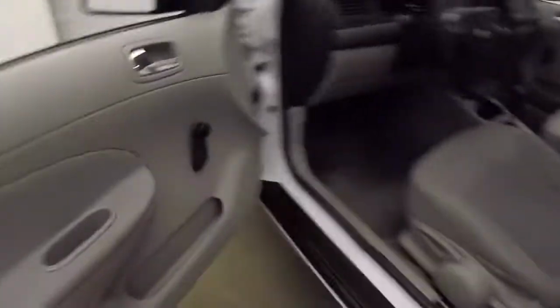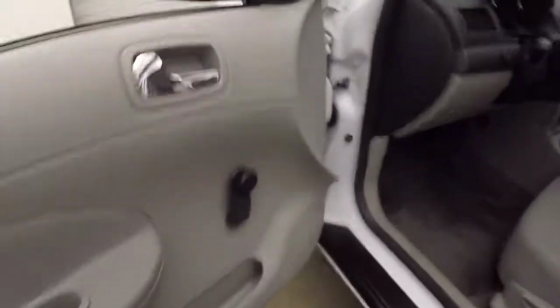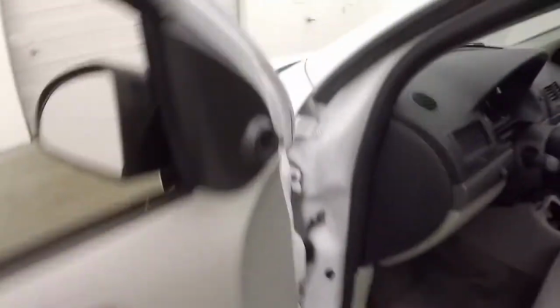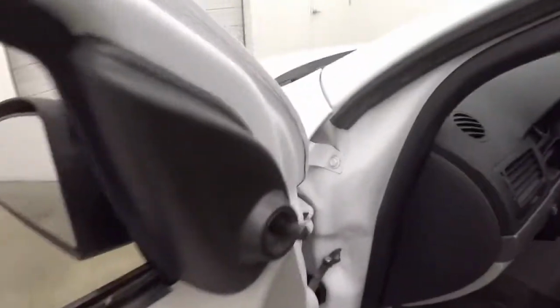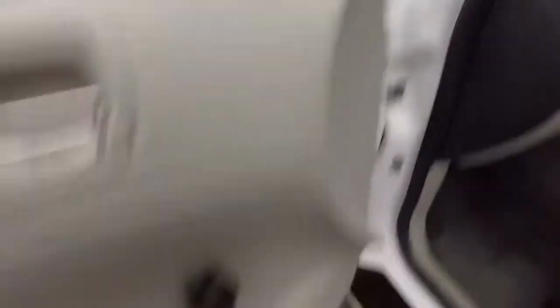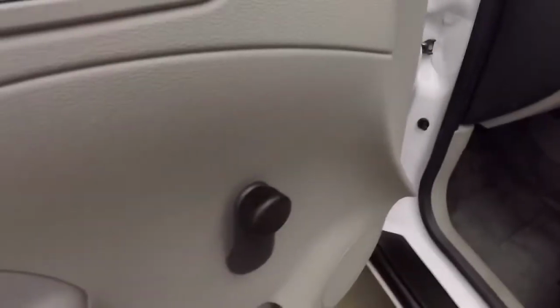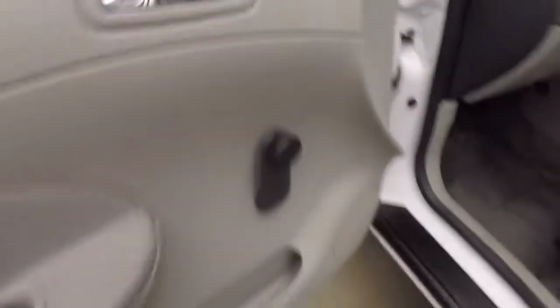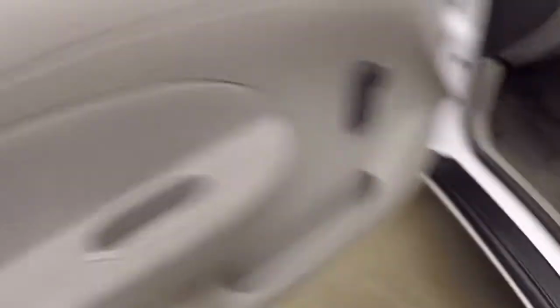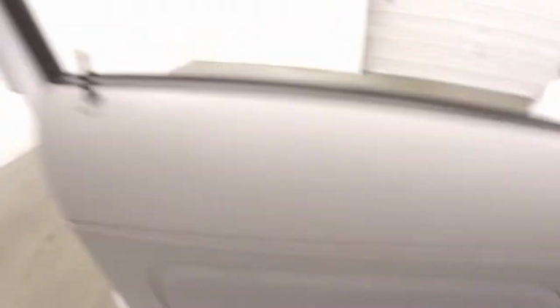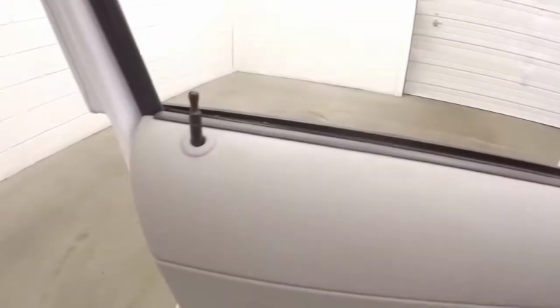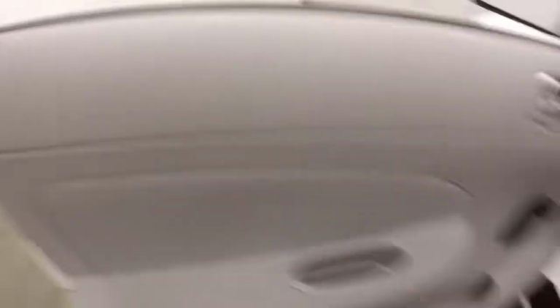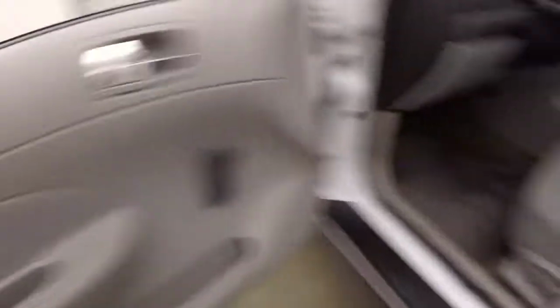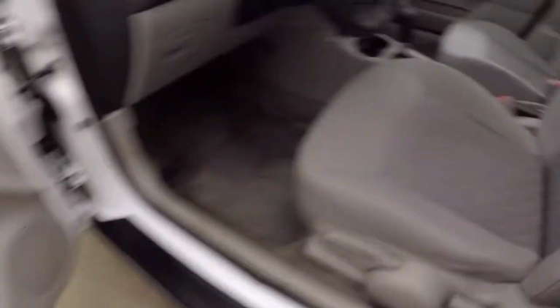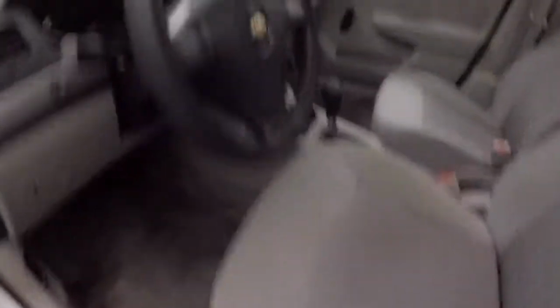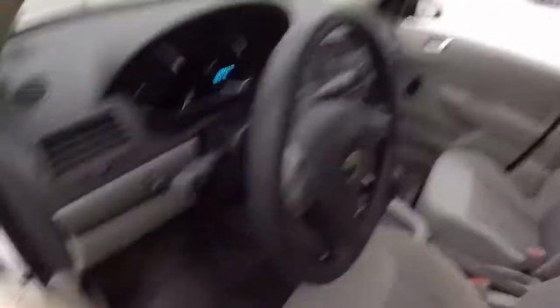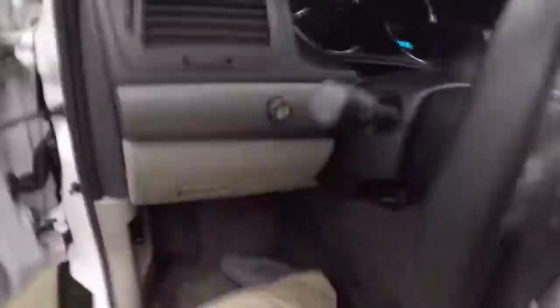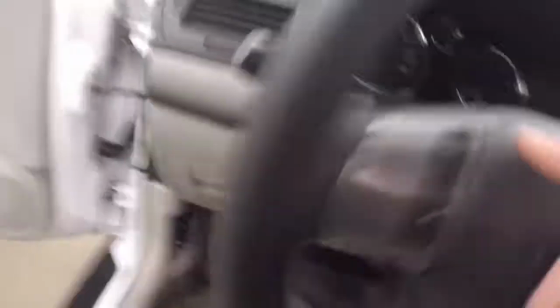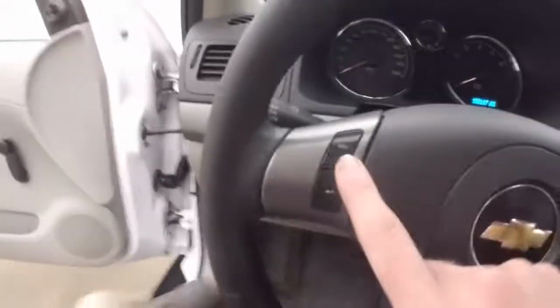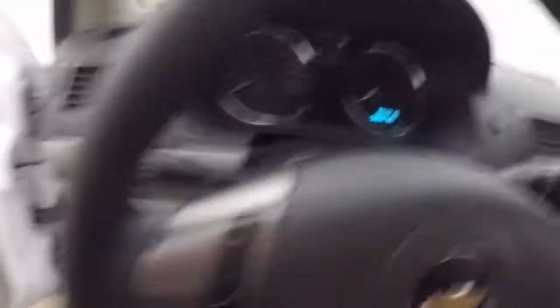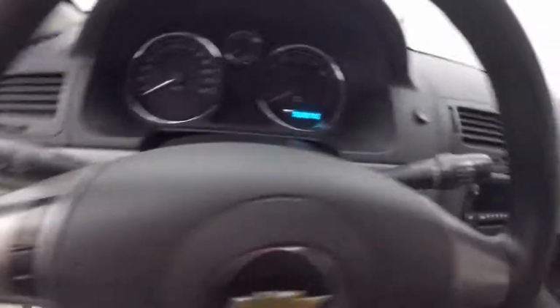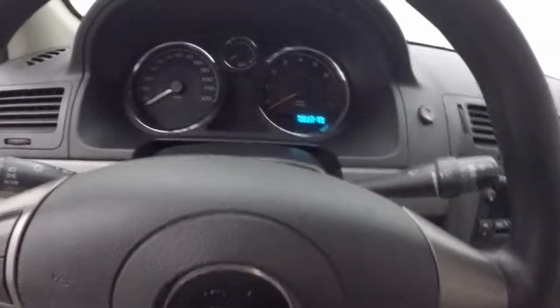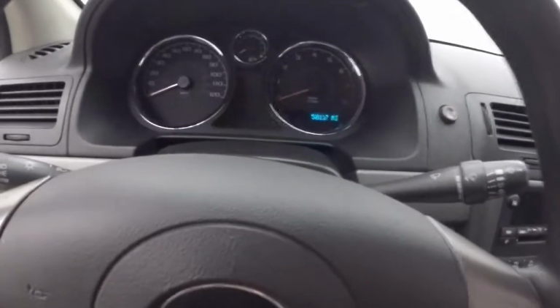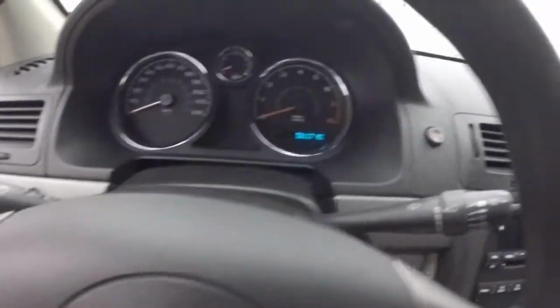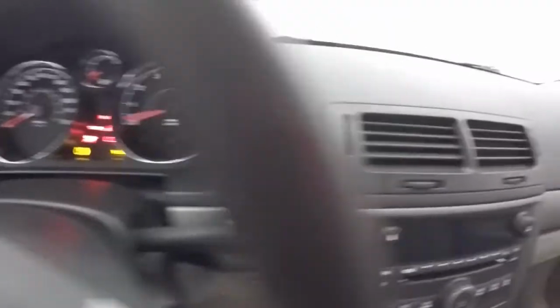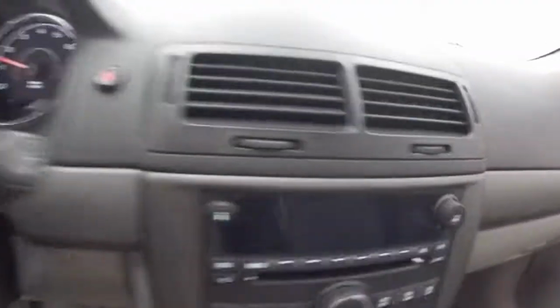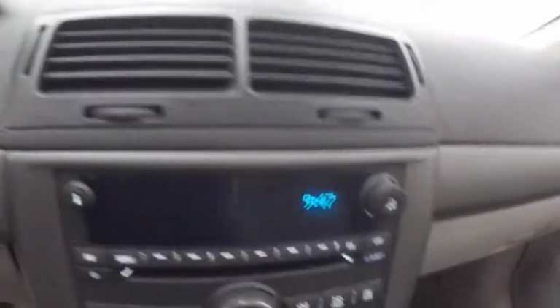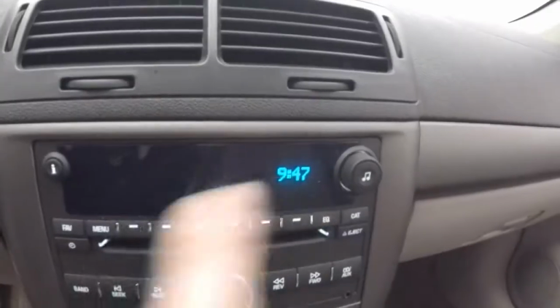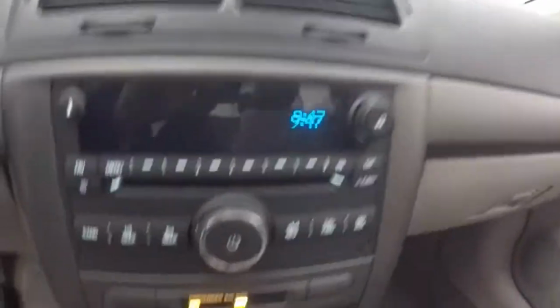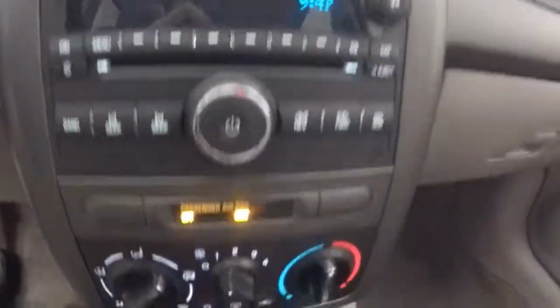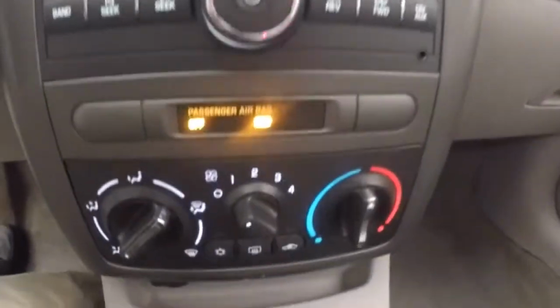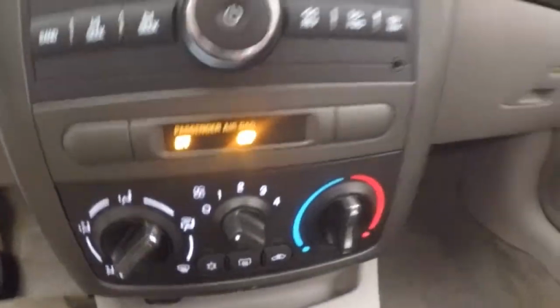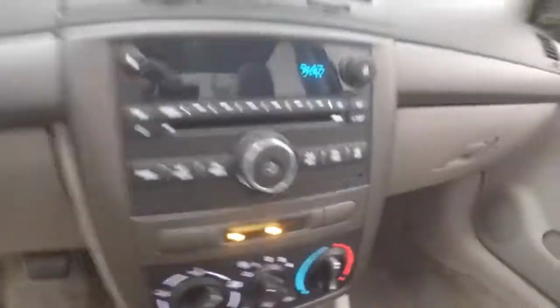Up front, you got your manual mirrors, your manual windows, manual locks. You got your info buttons on the steering wheel. Car fires right up. All your stereo controls, climate control.